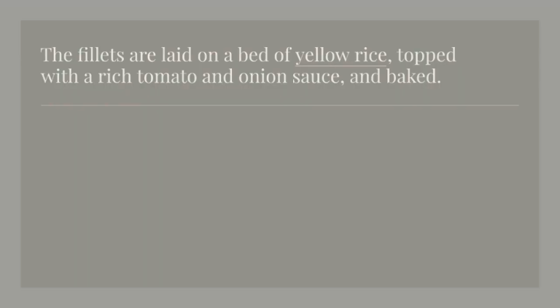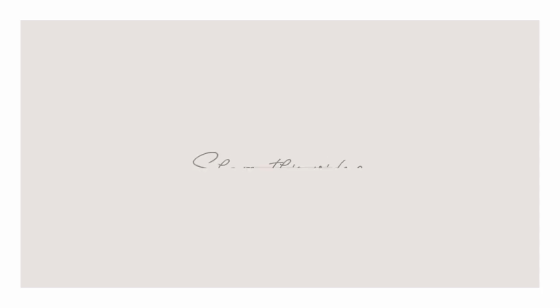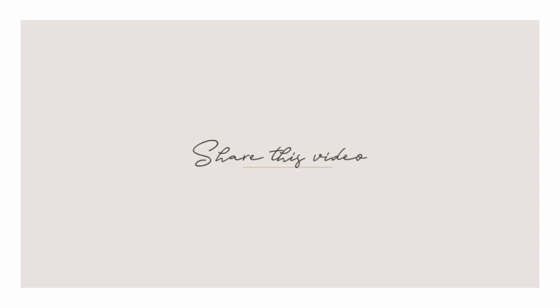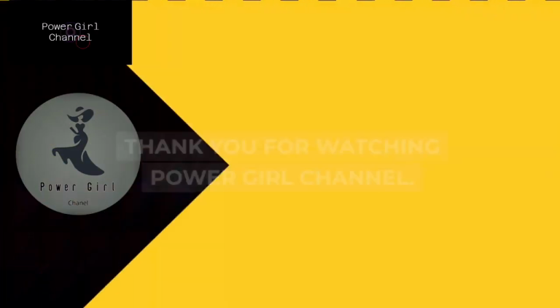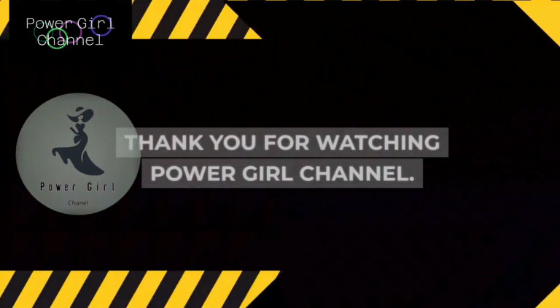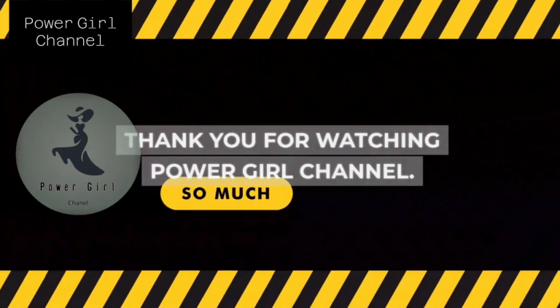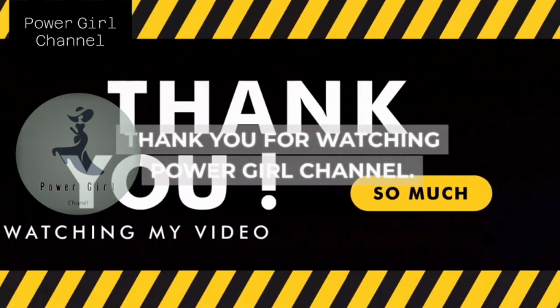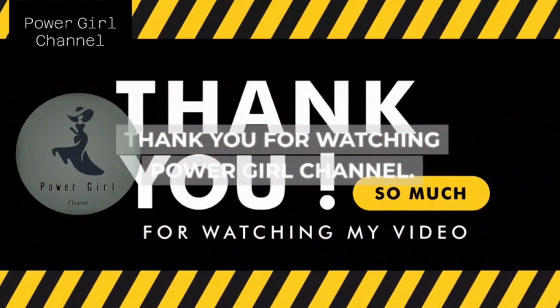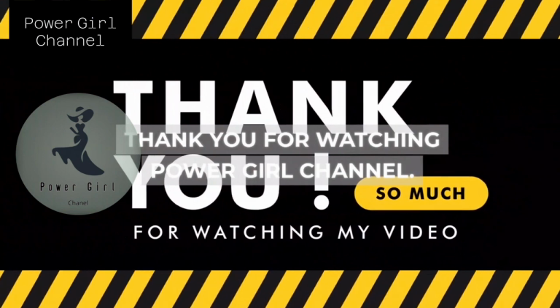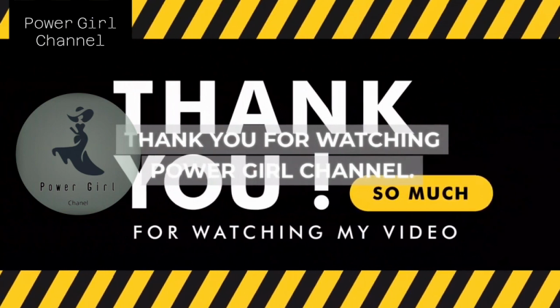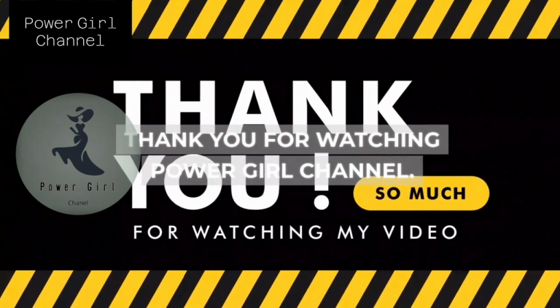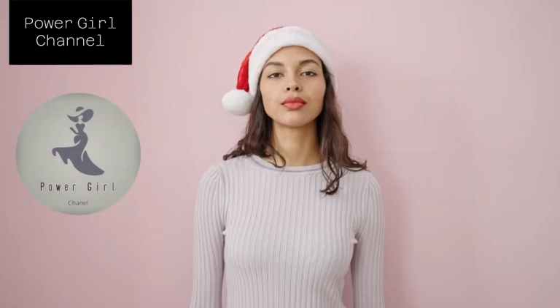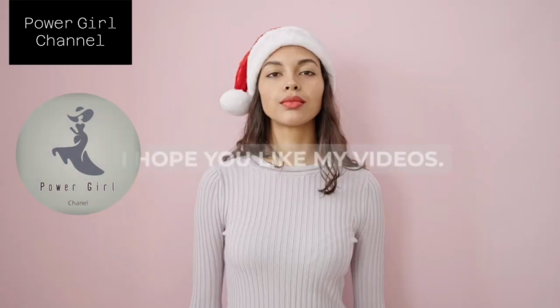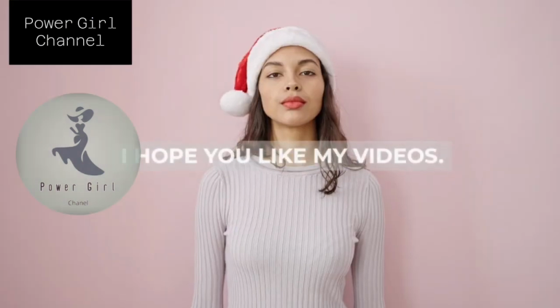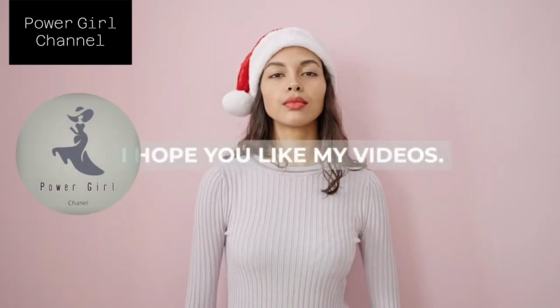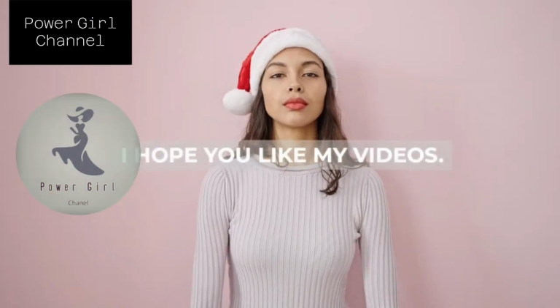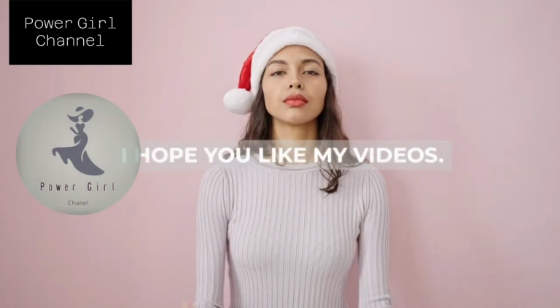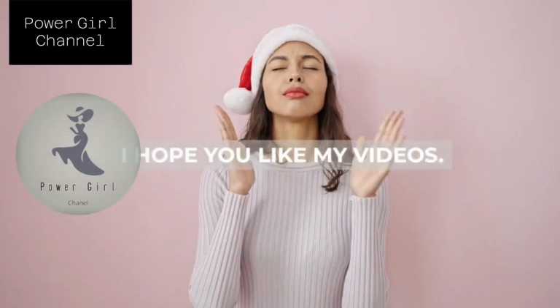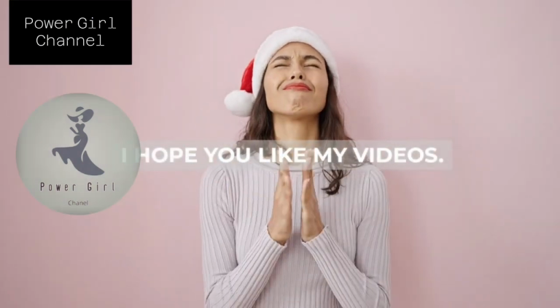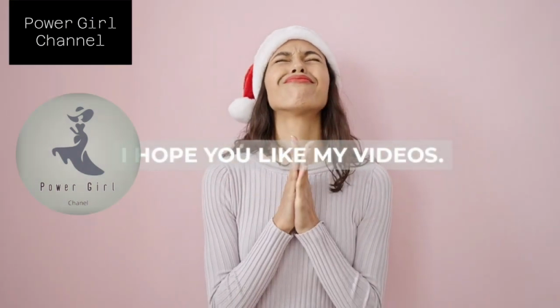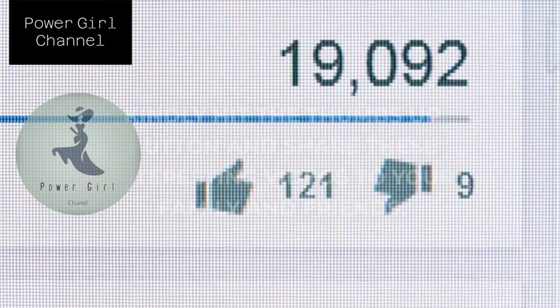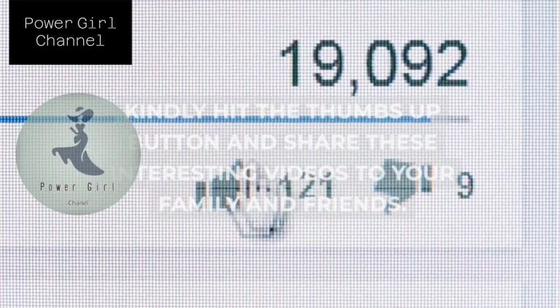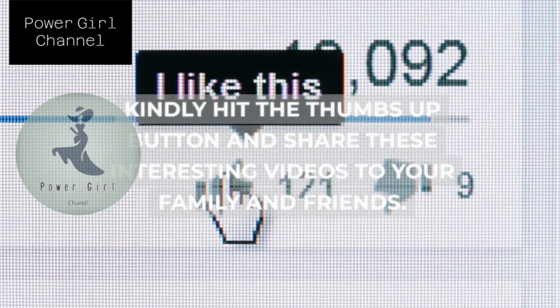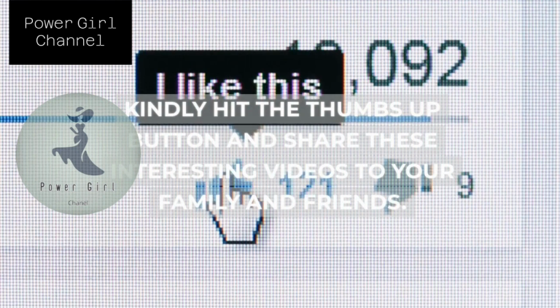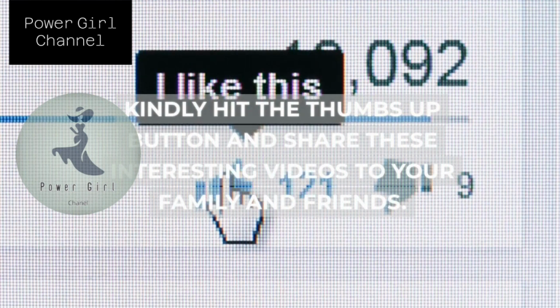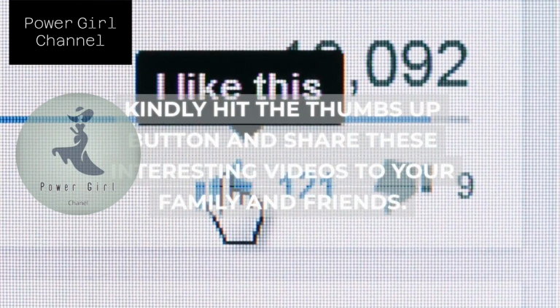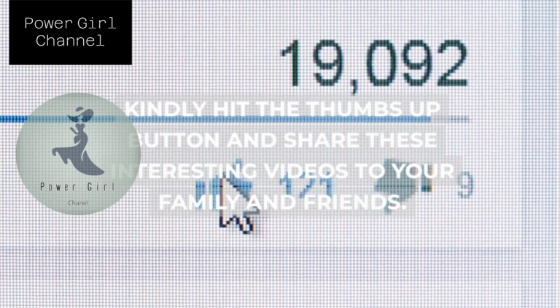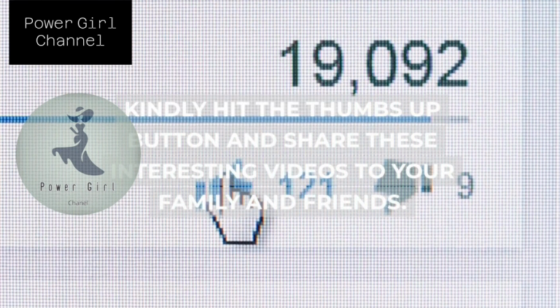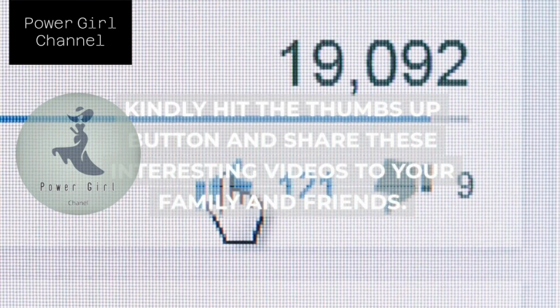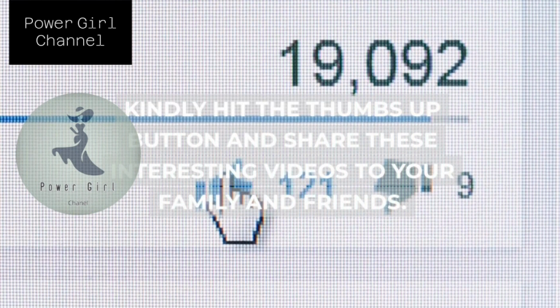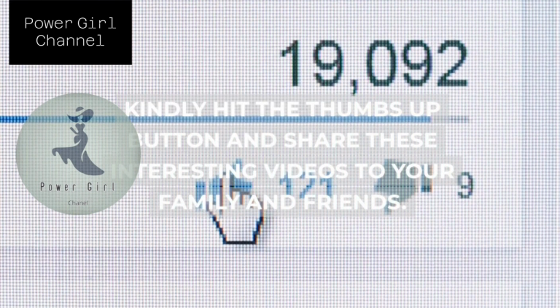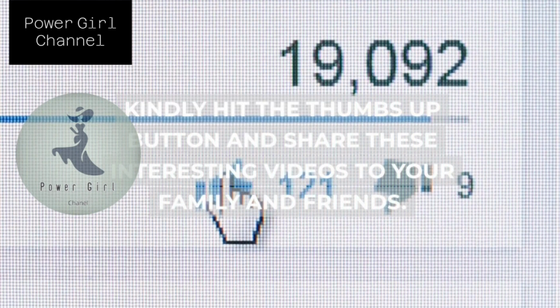Thank you for watching Power Girl Channel. I hope you like my videos. Kindly hit the thumbs up button and share these interesting videos with your family and friends.